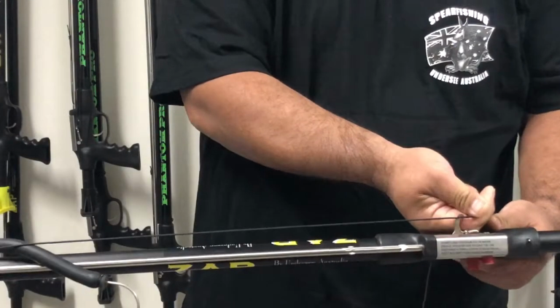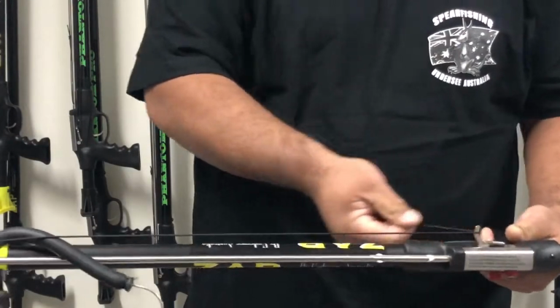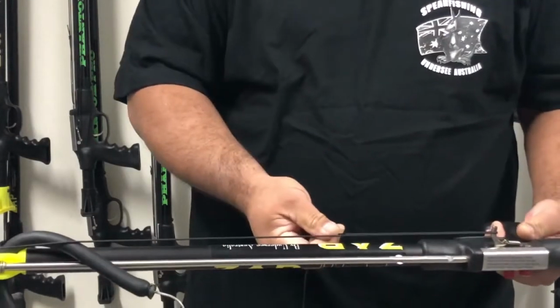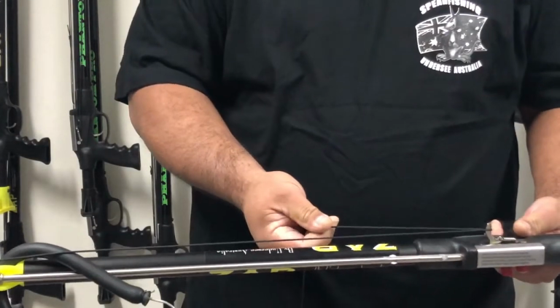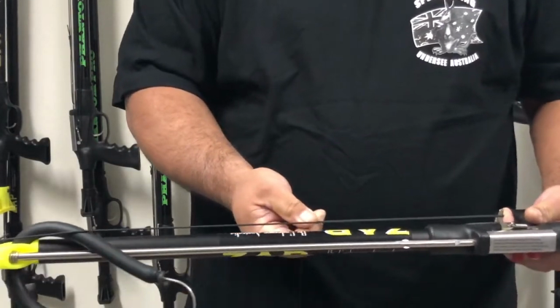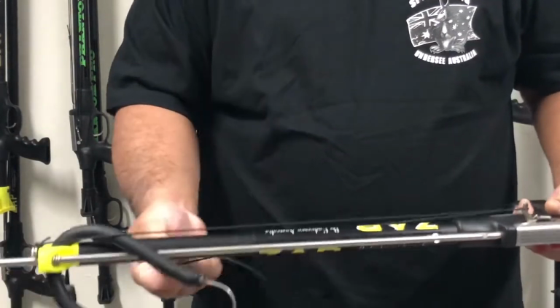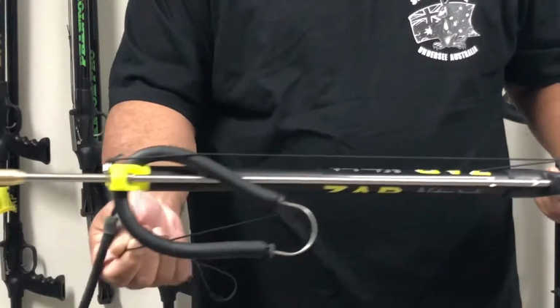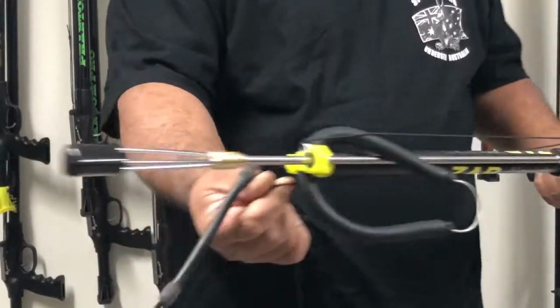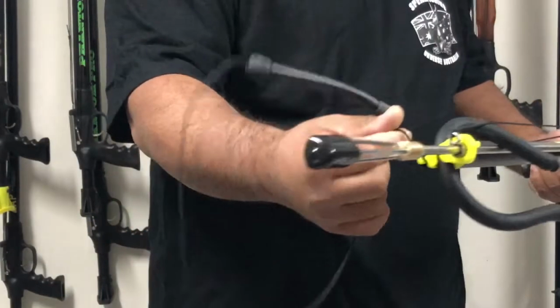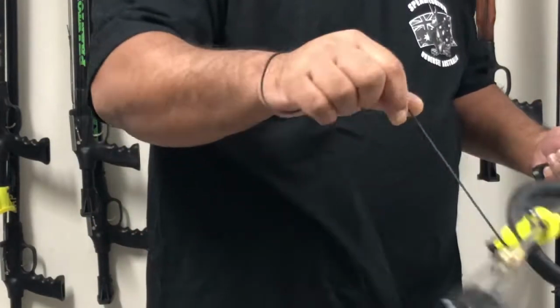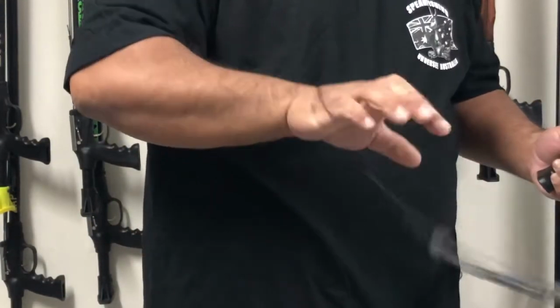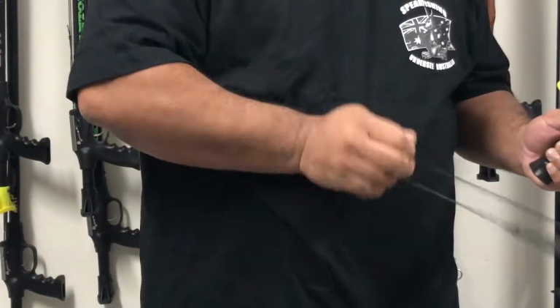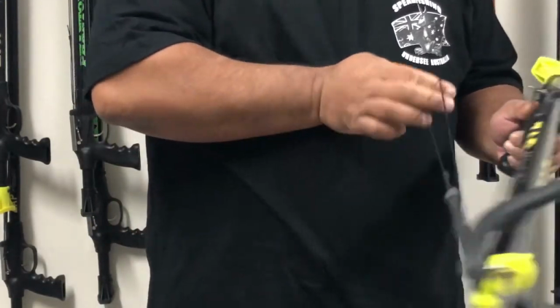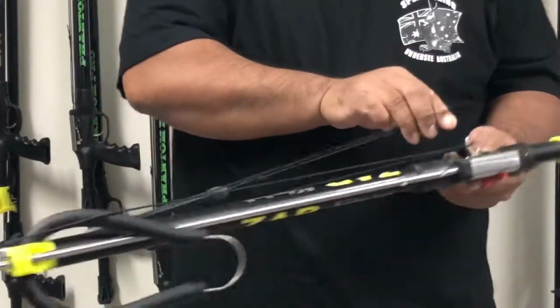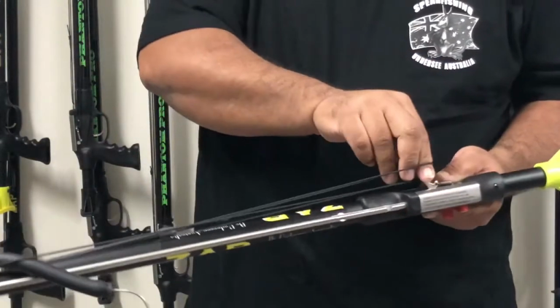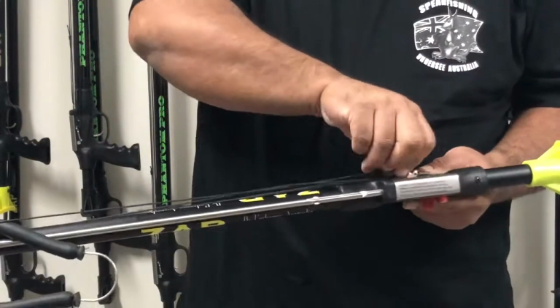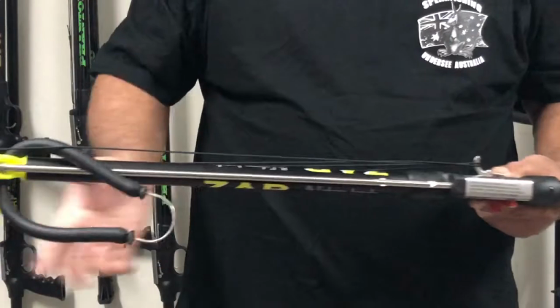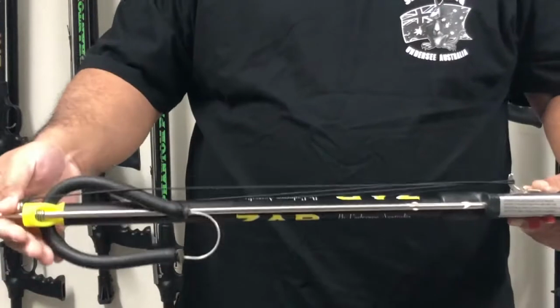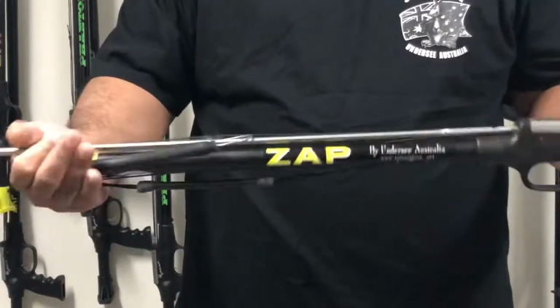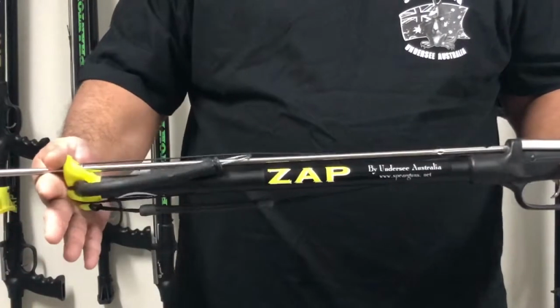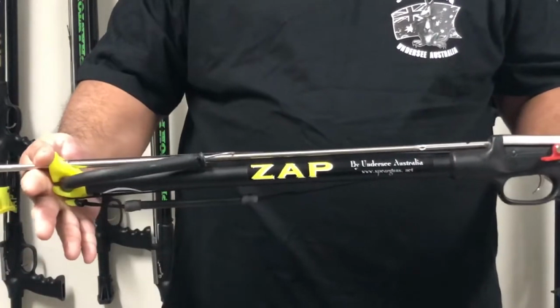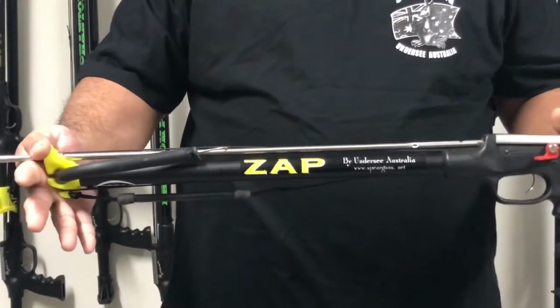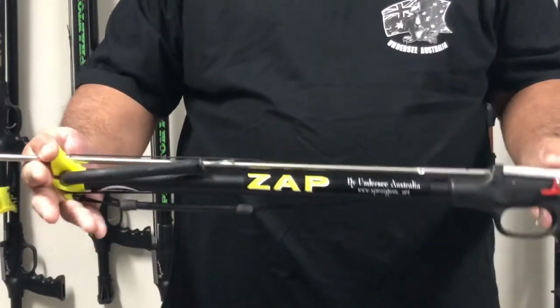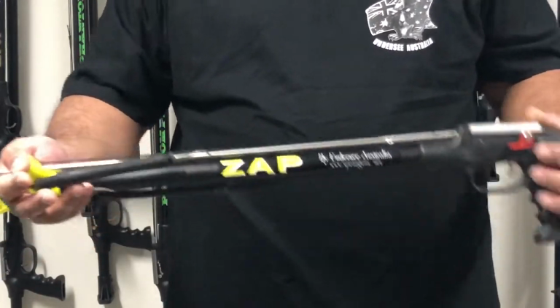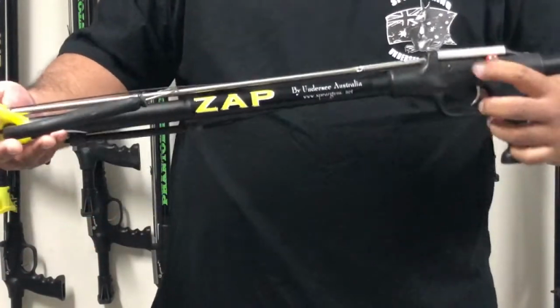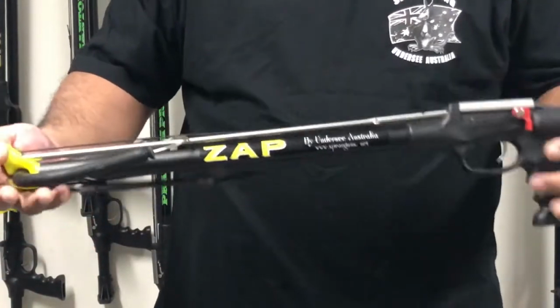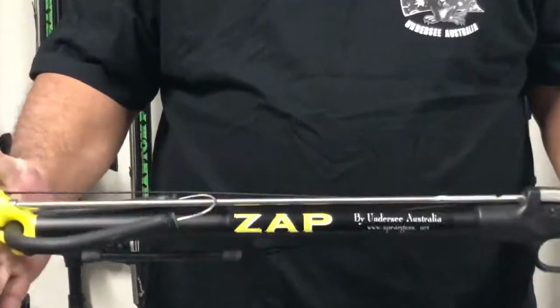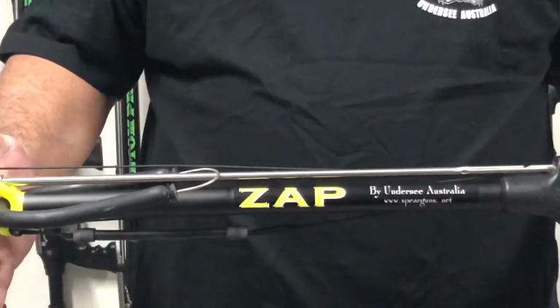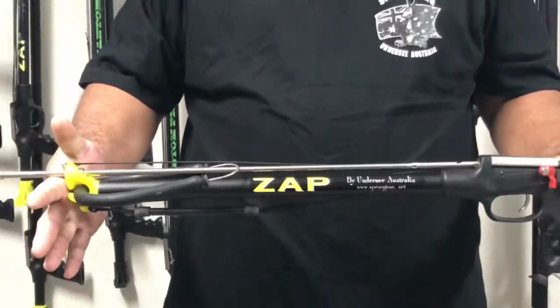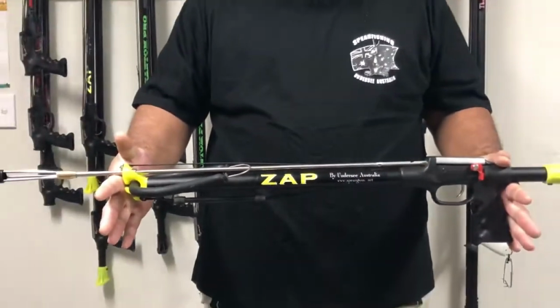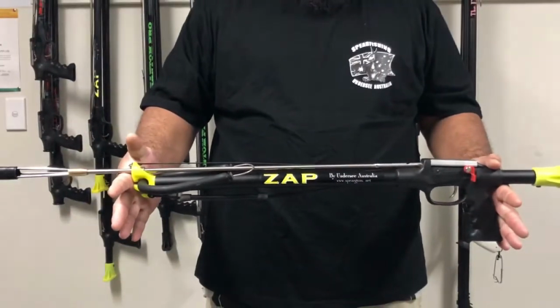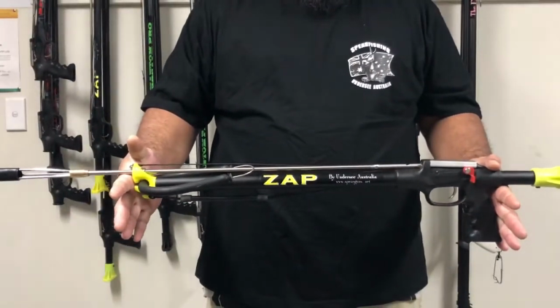Run the line back under the front of the muzzle, then back onto the line hook on the side of the gun. Then bring the safety lever back down into the safe position. You're done.